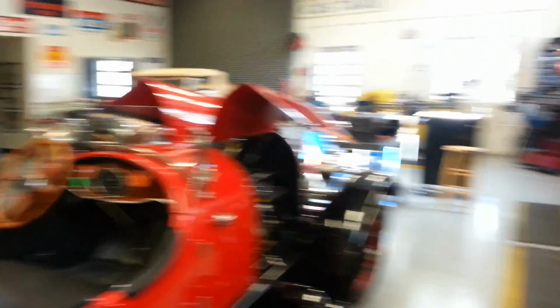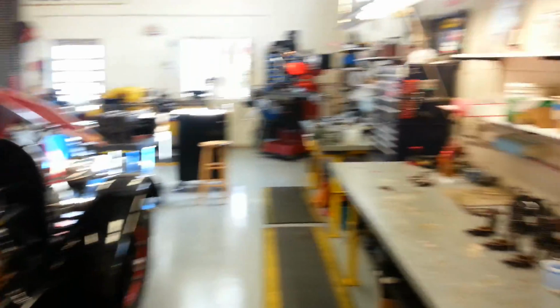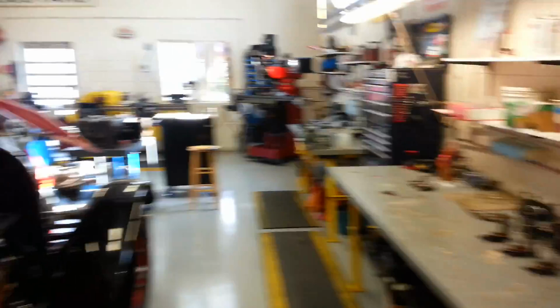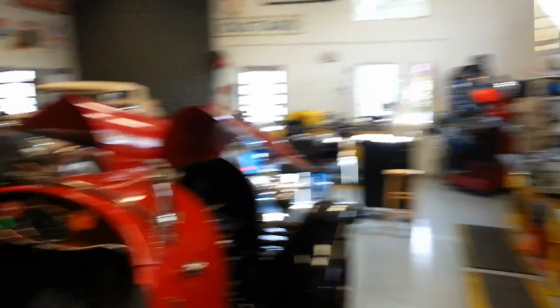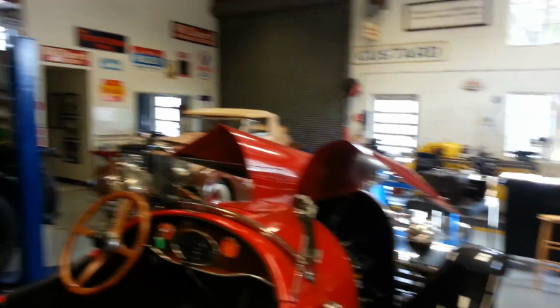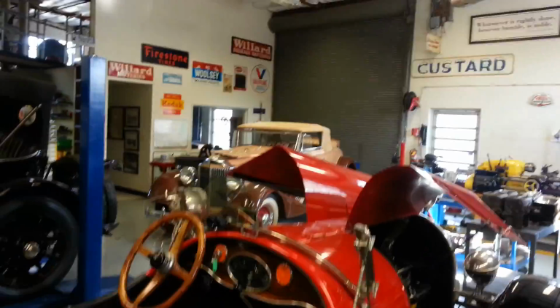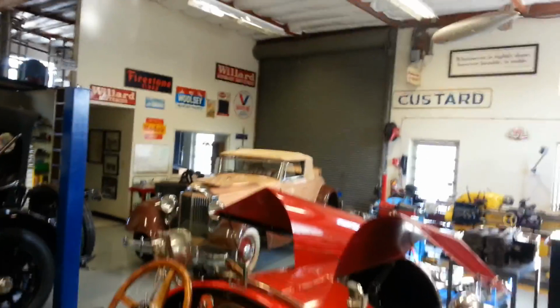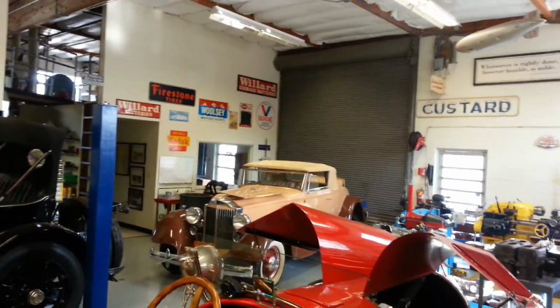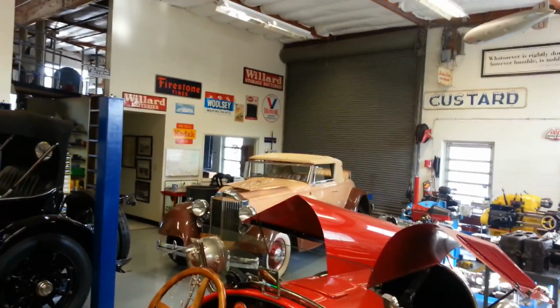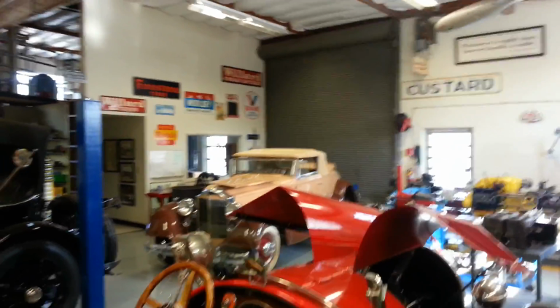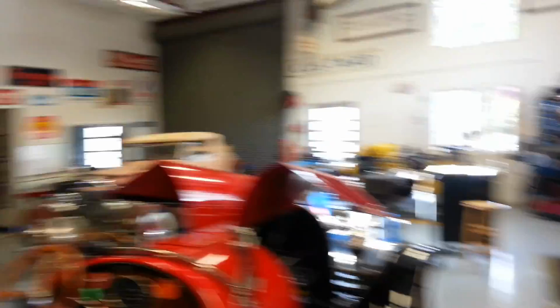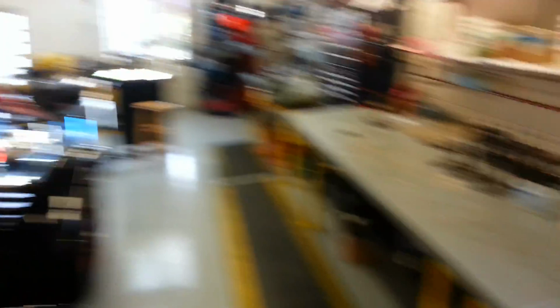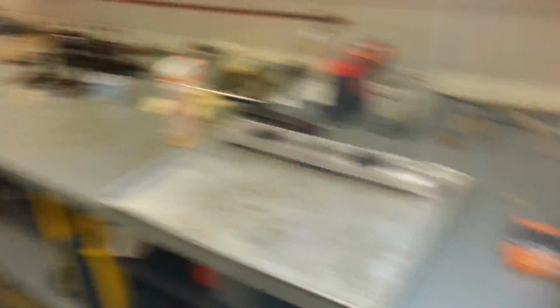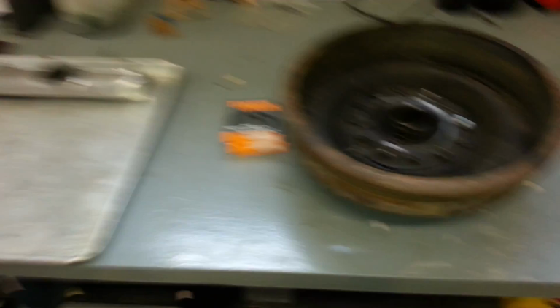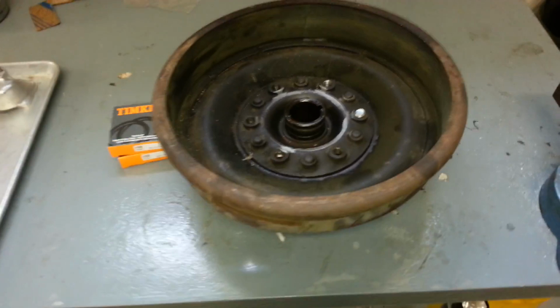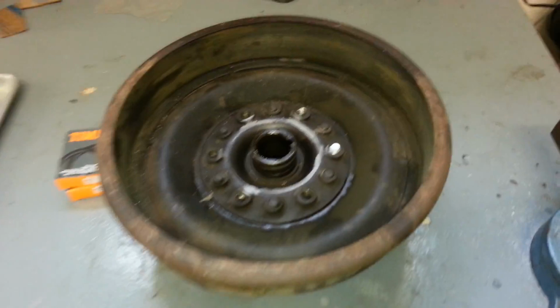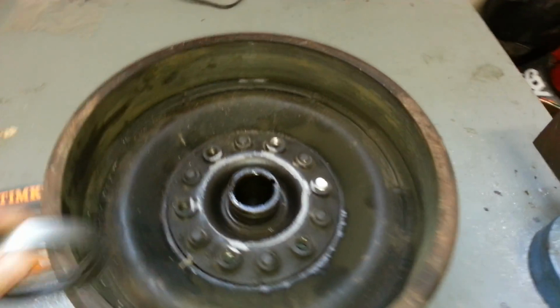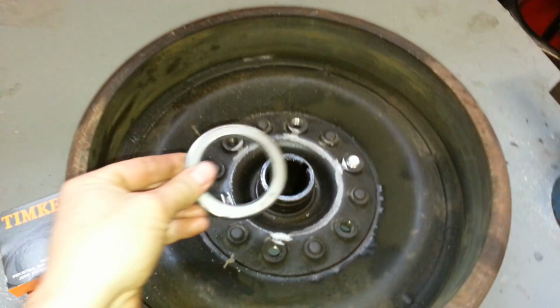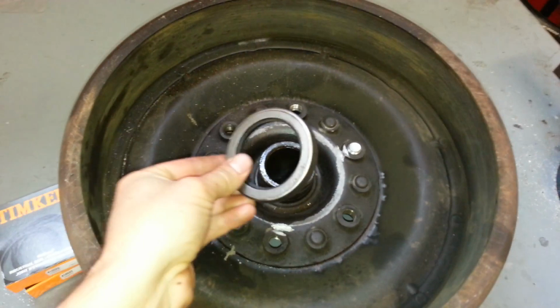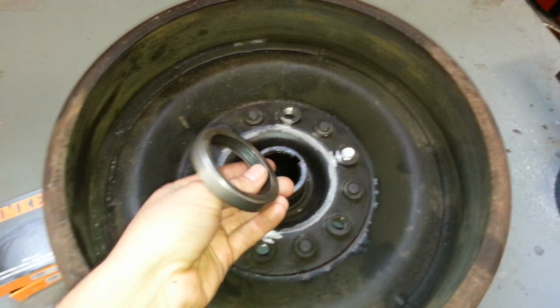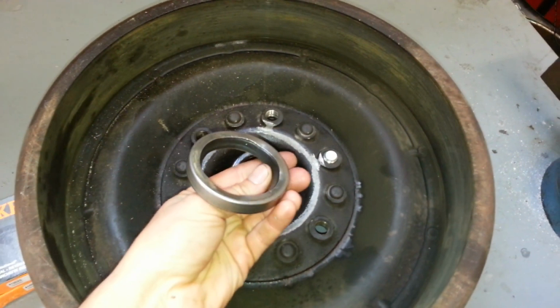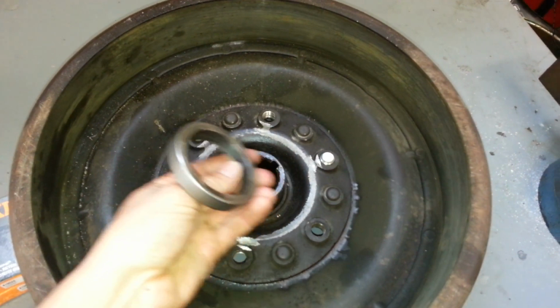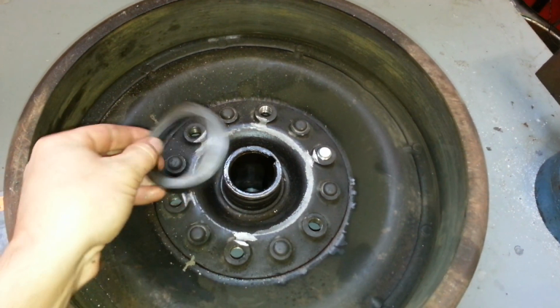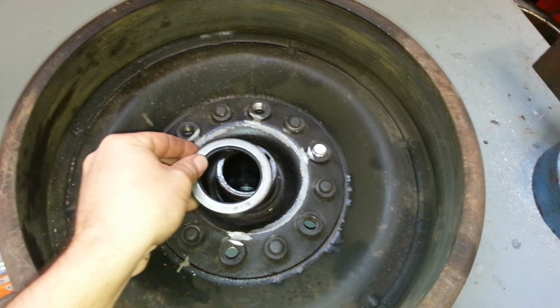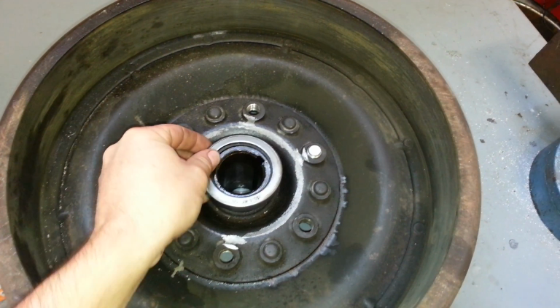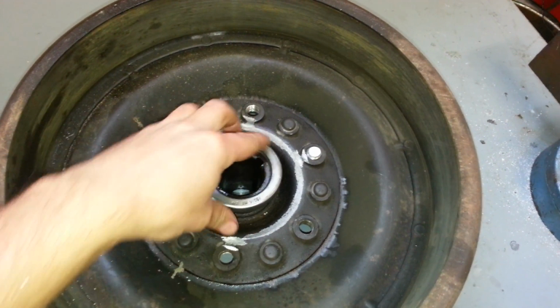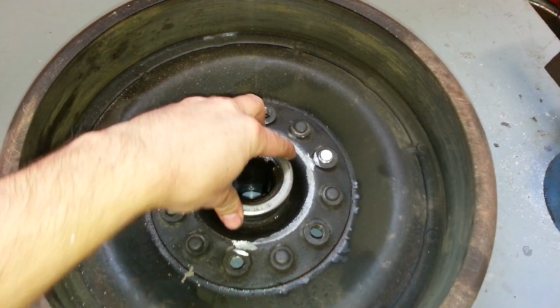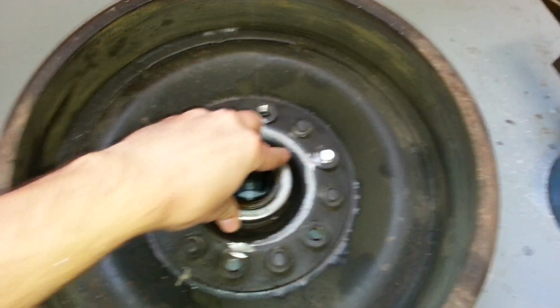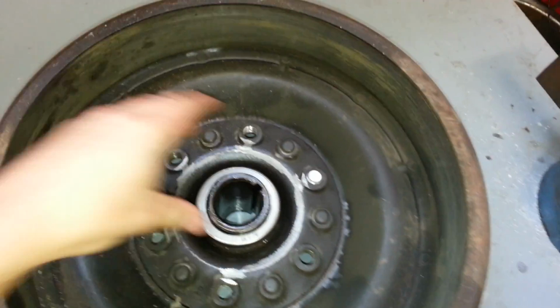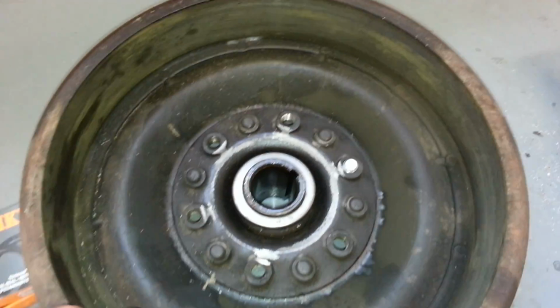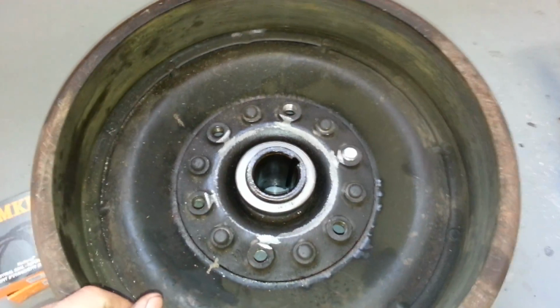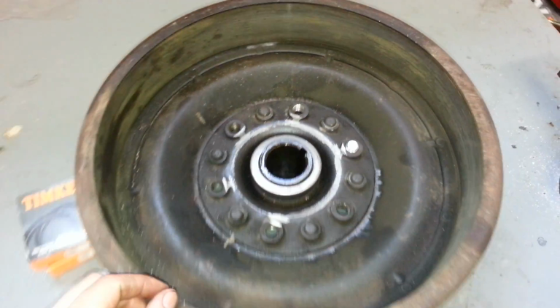Hello guys, I'm working on the Packard over there, the brown one. I'll show you what problem we have here. We have the seal that rides in or on the housing right there on the brake.